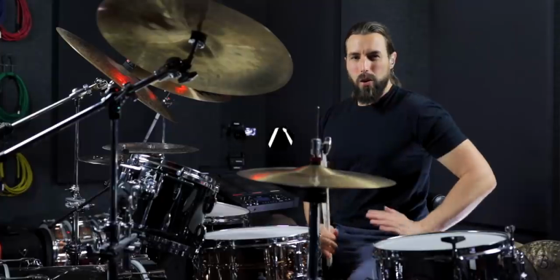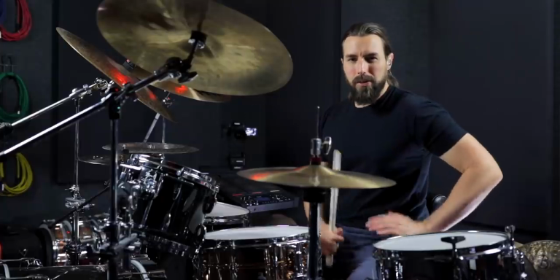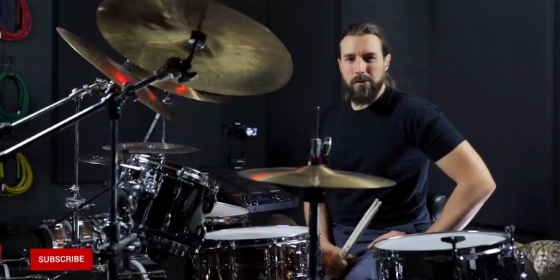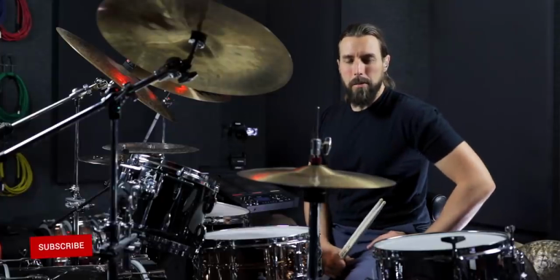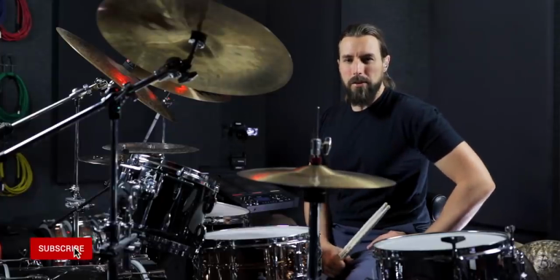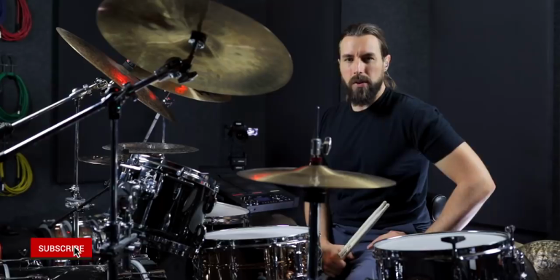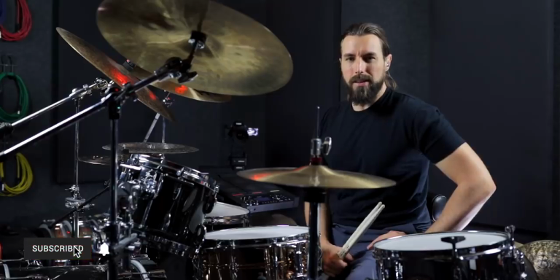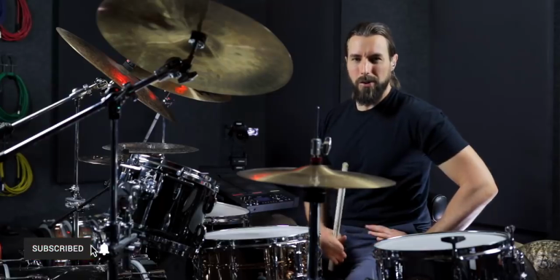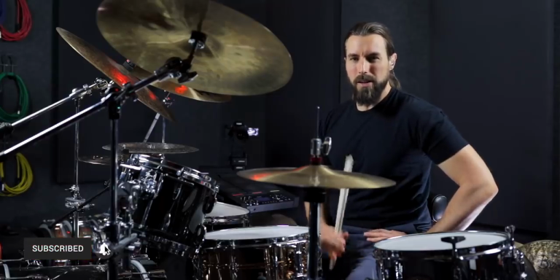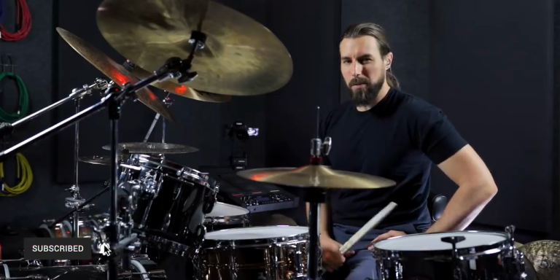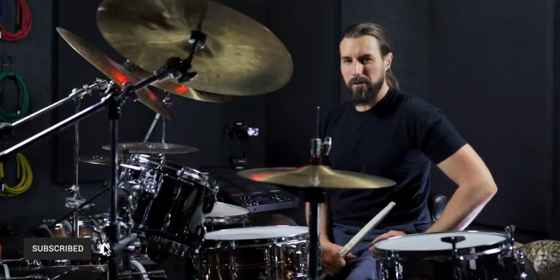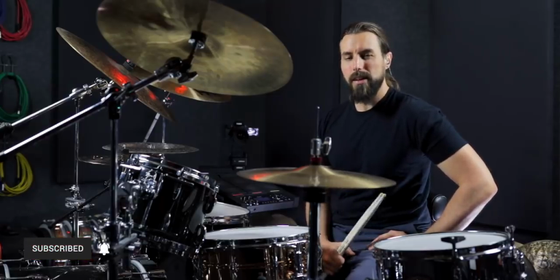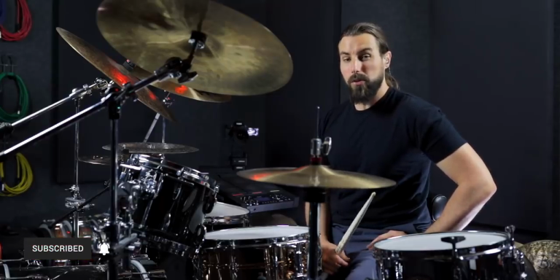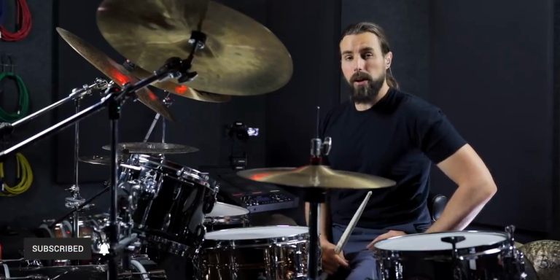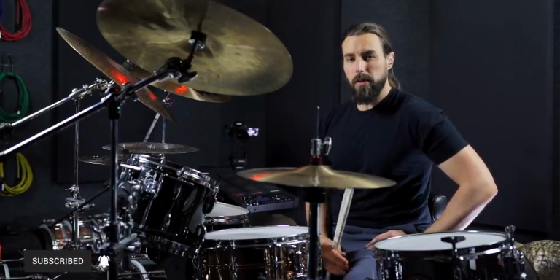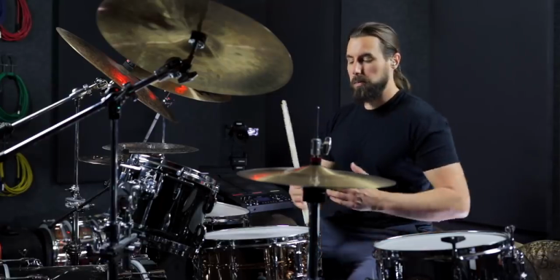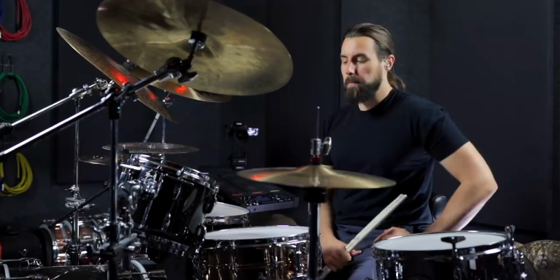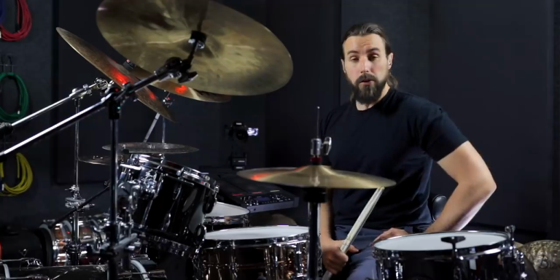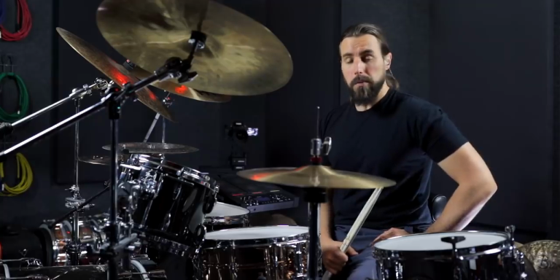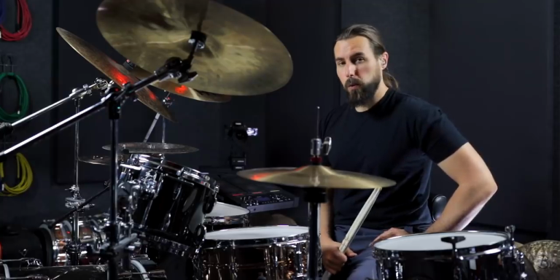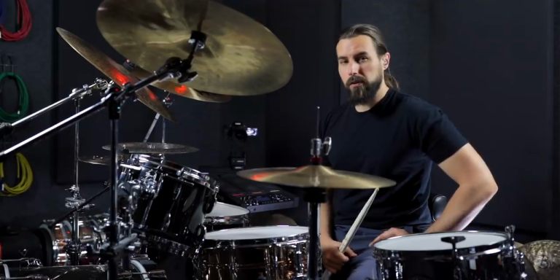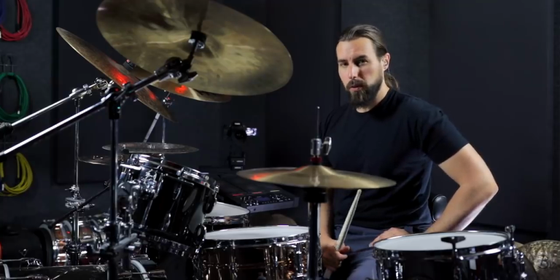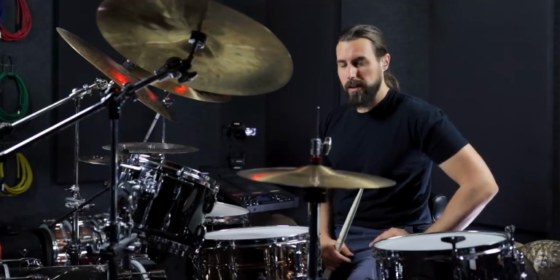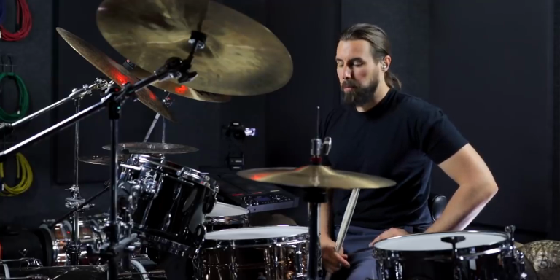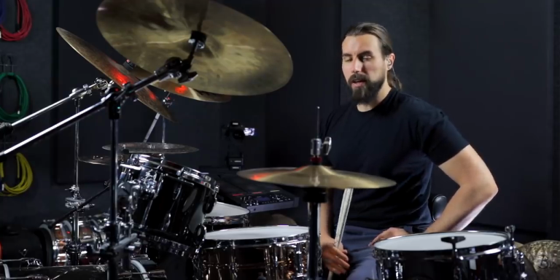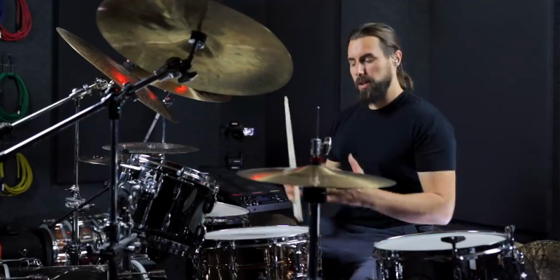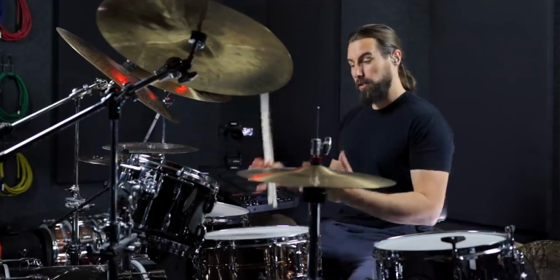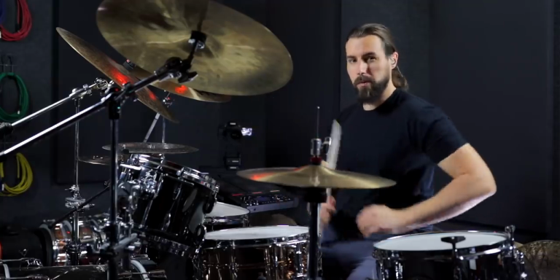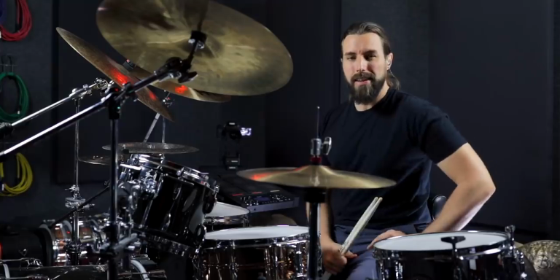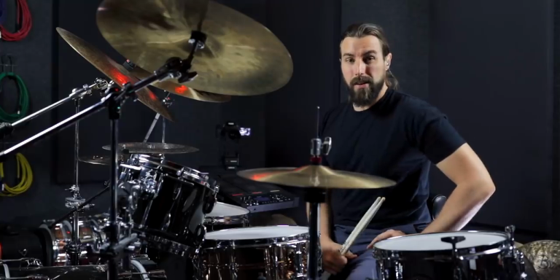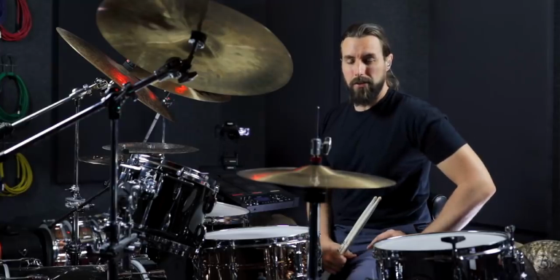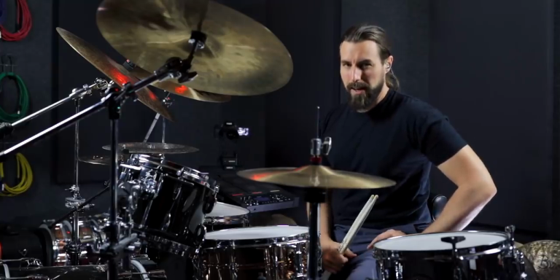Welcome in, guys. Austin here from ABBDrums.com. I know it's been a minute. I apologize for that. But the reason why is because I'm currently building a new system of guided workouts to go on the site. But this time it's going to be for the drums instead of just the pad.